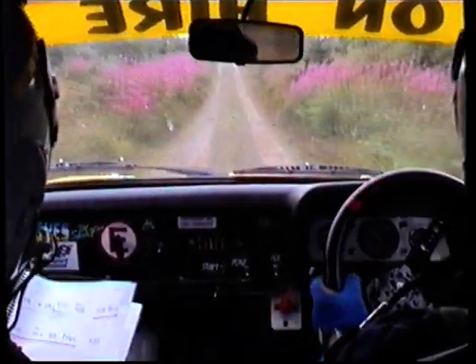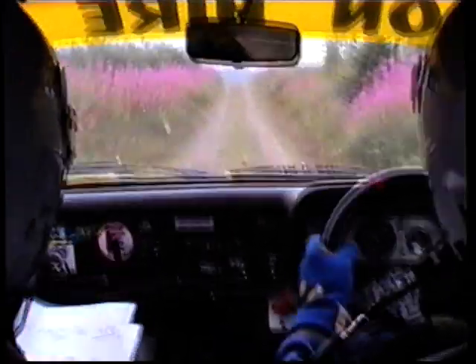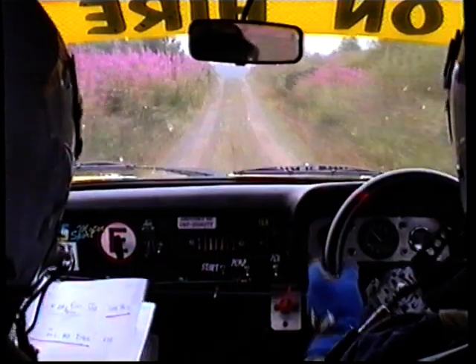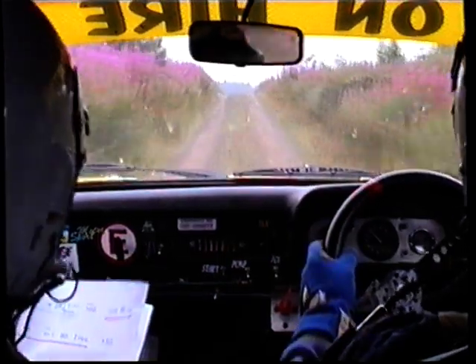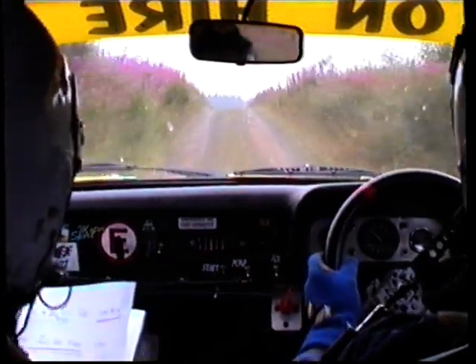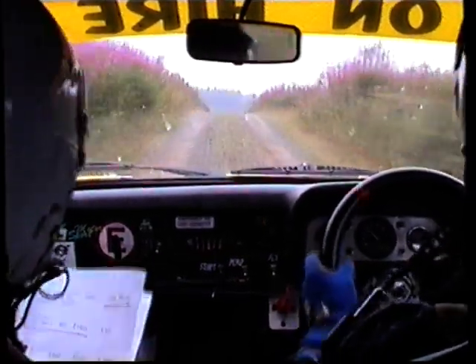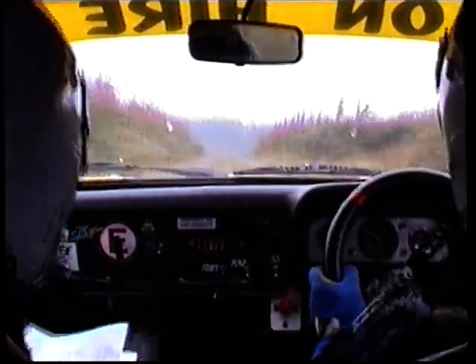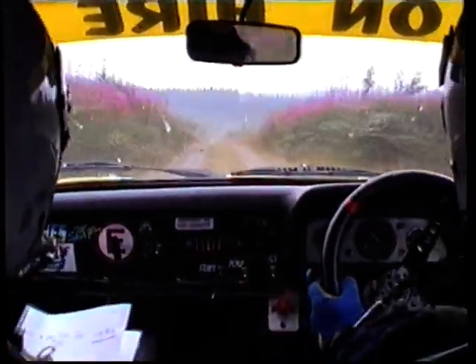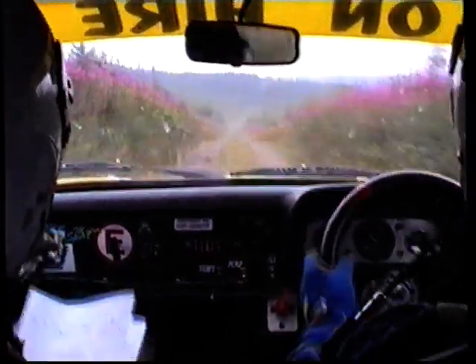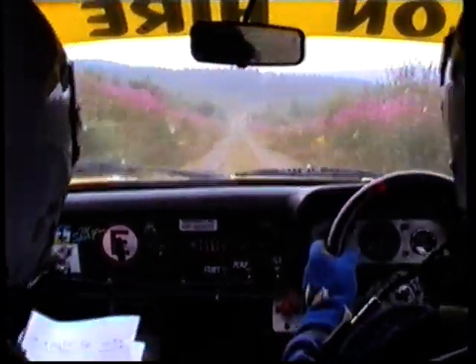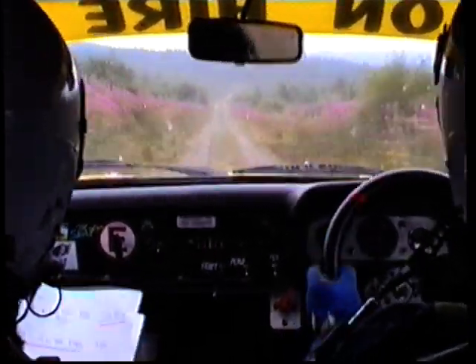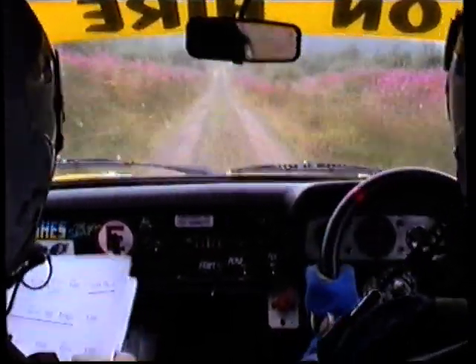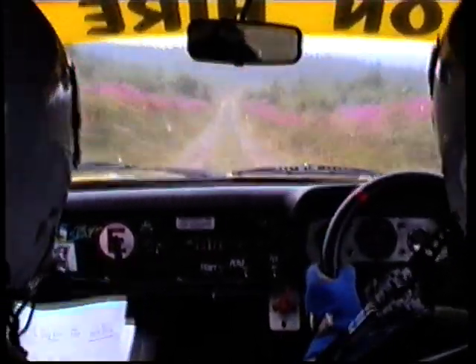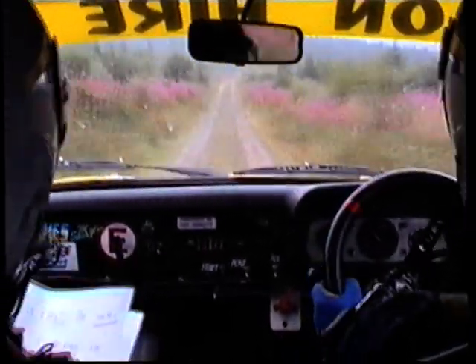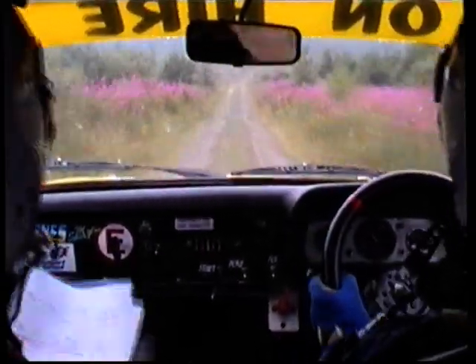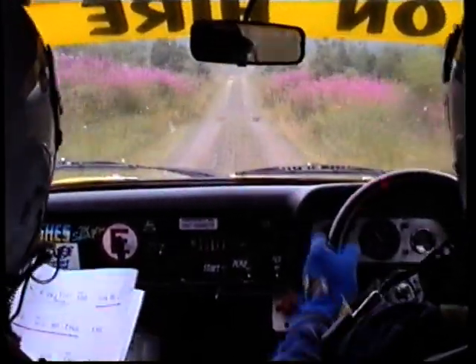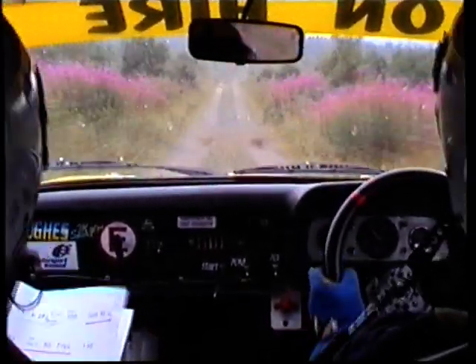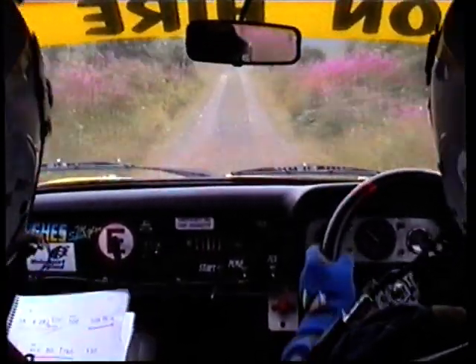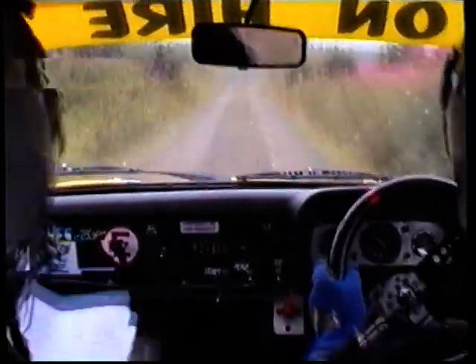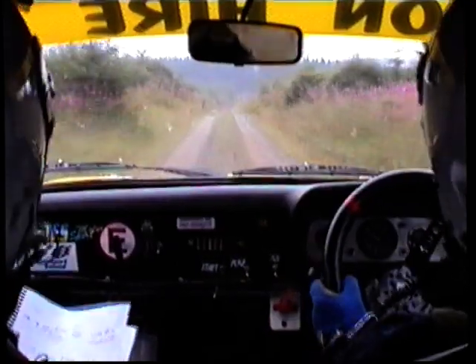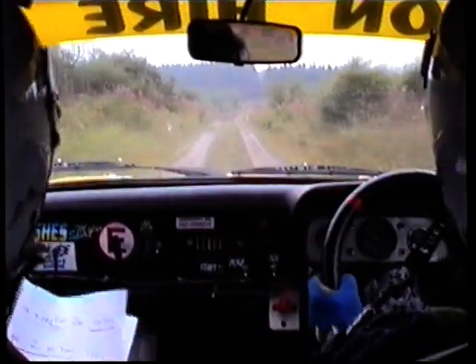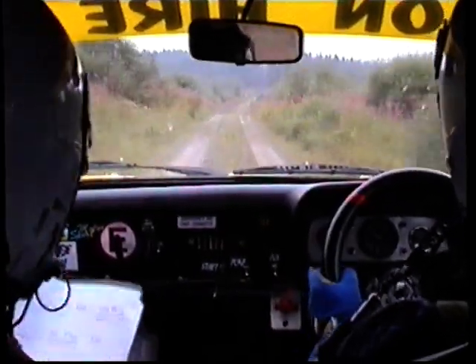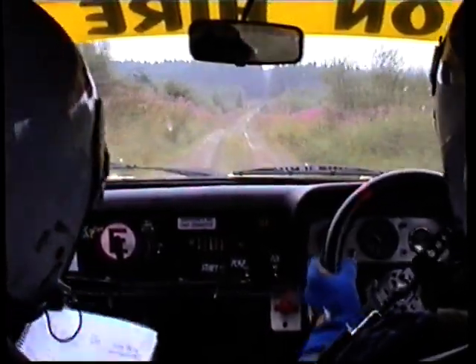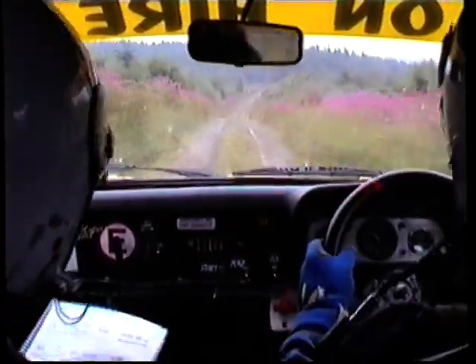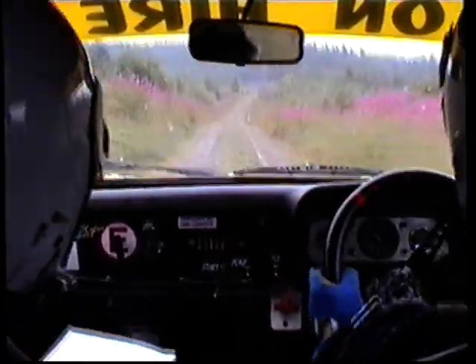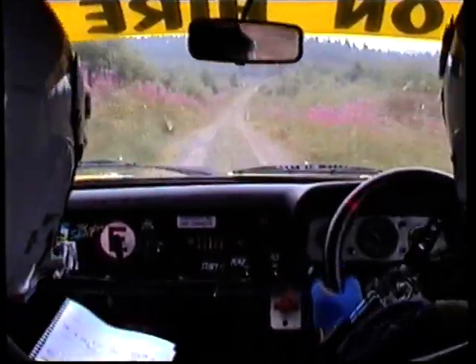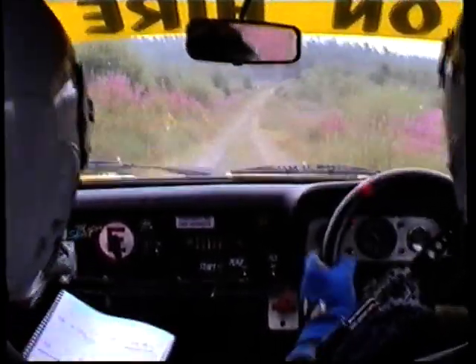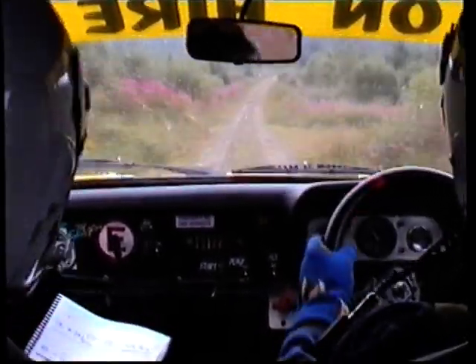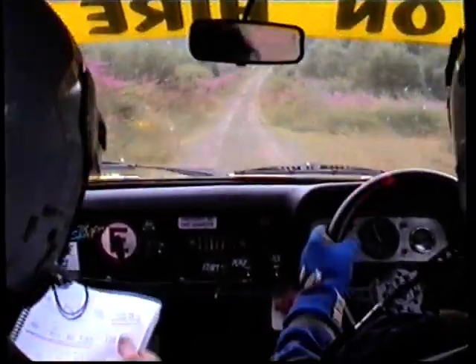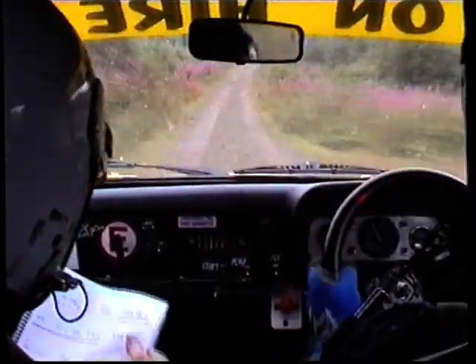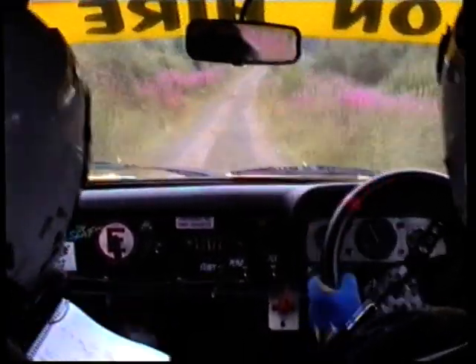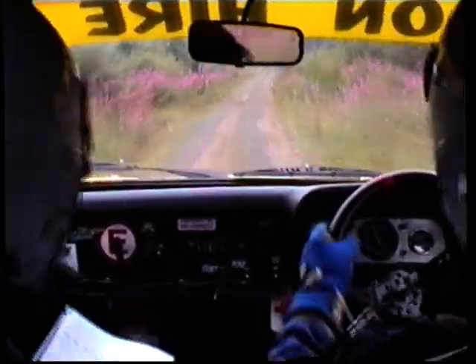Slow around a bit, 130, go ahead. Small crest, 40, stay right over dip, 60, small jump and lean.